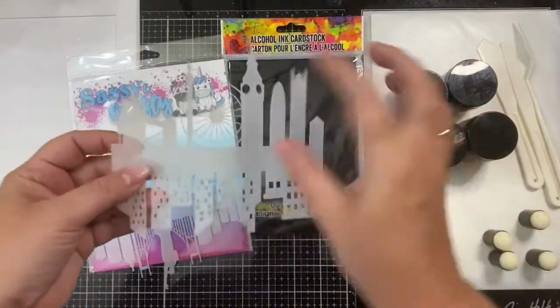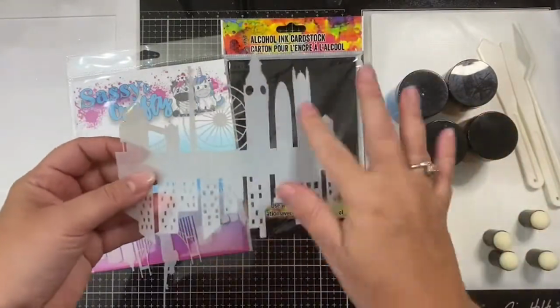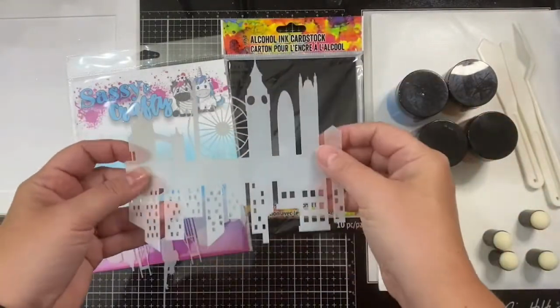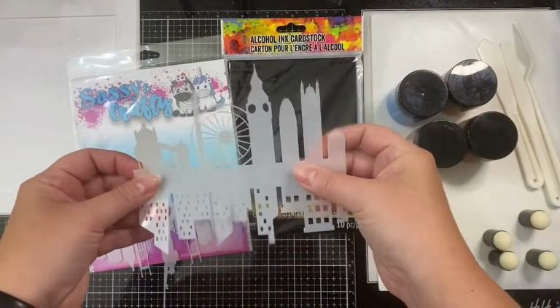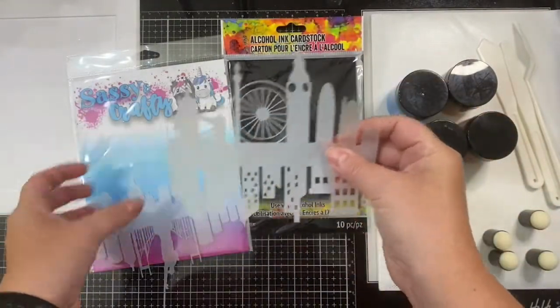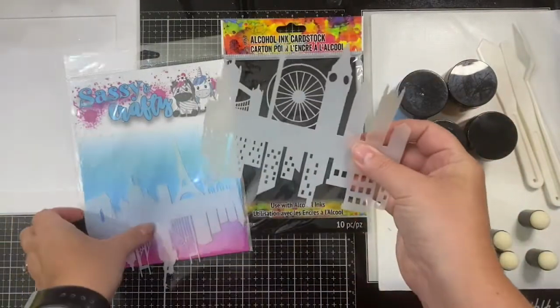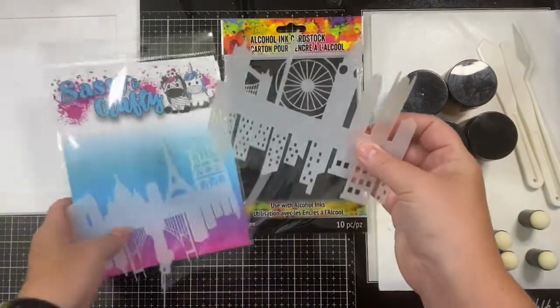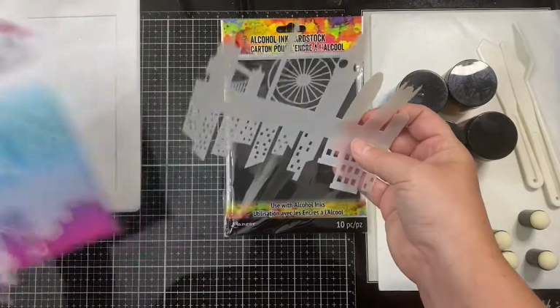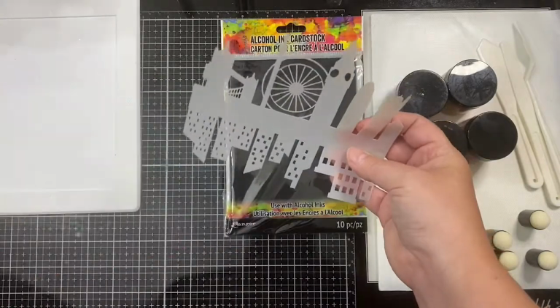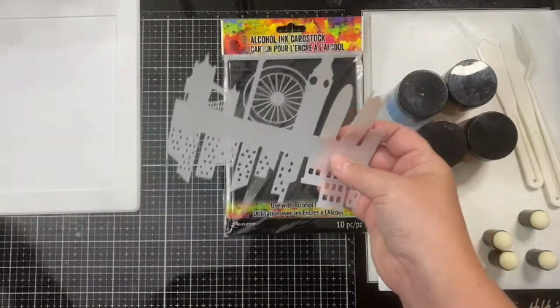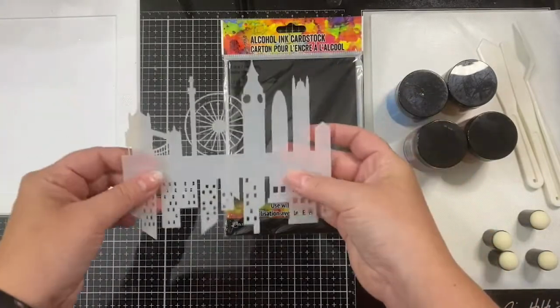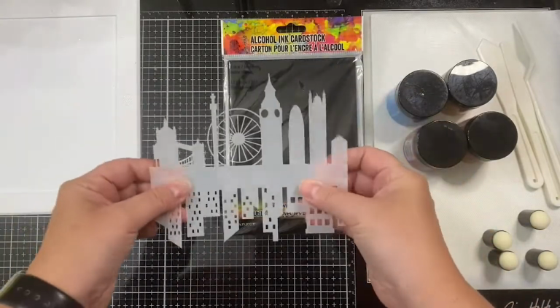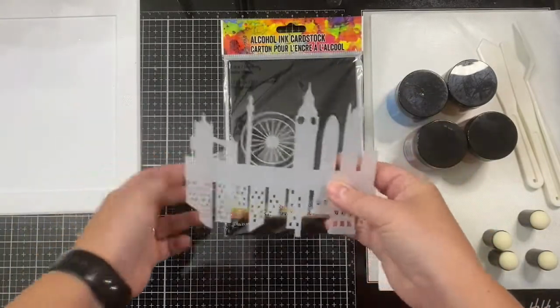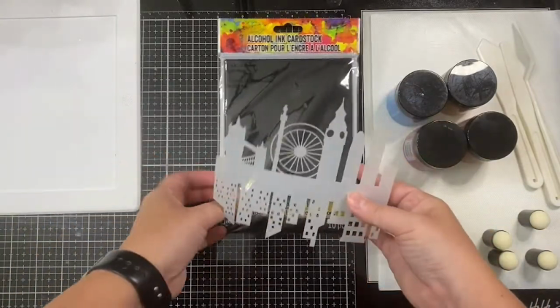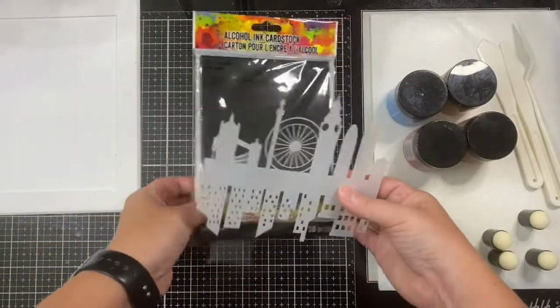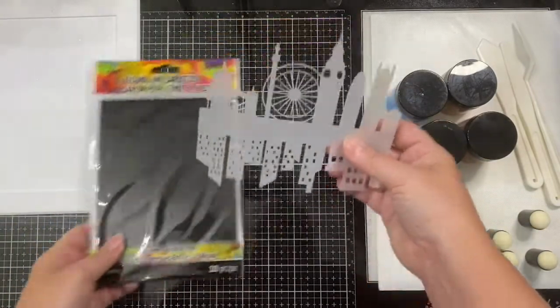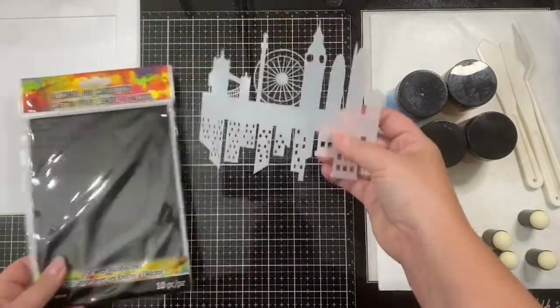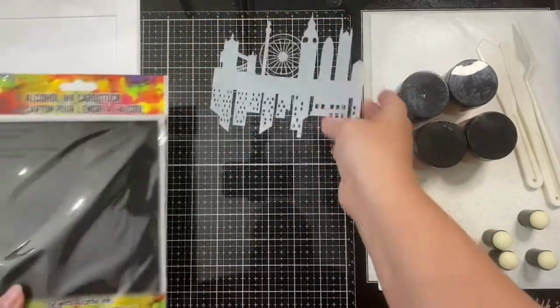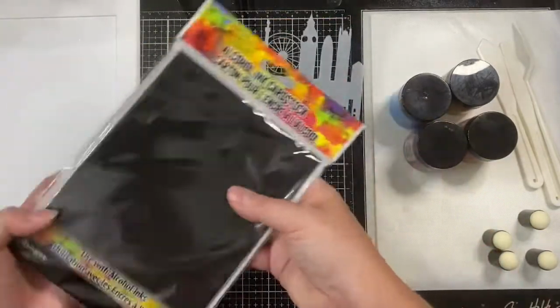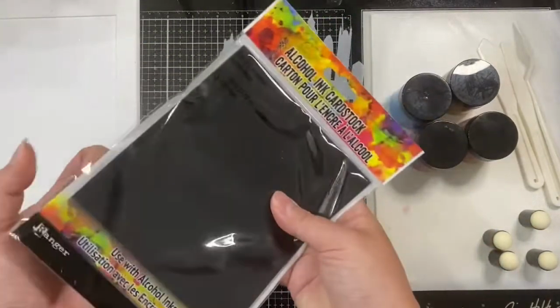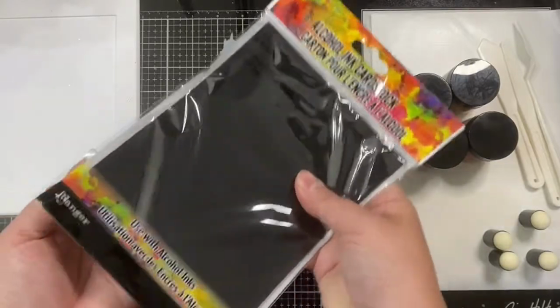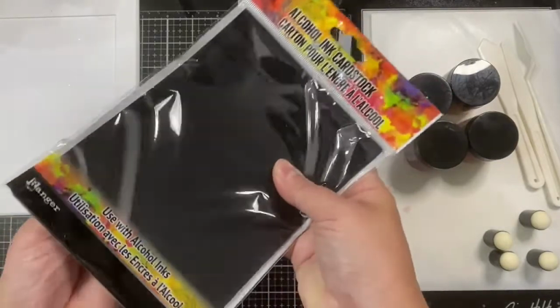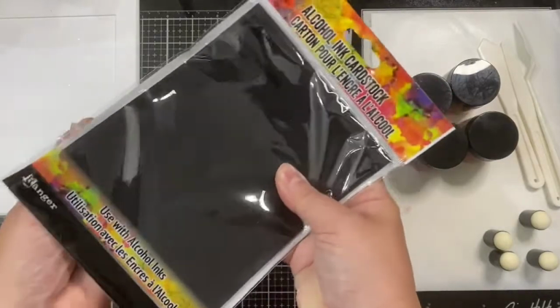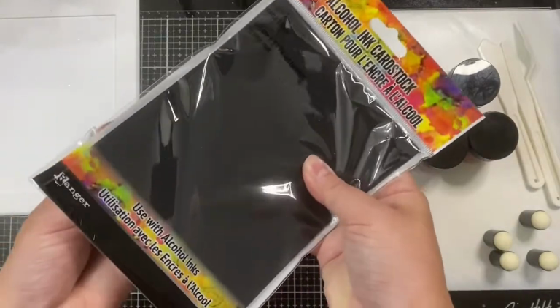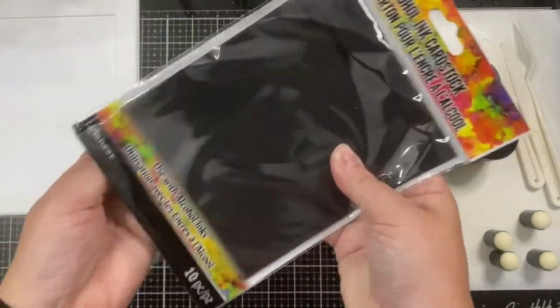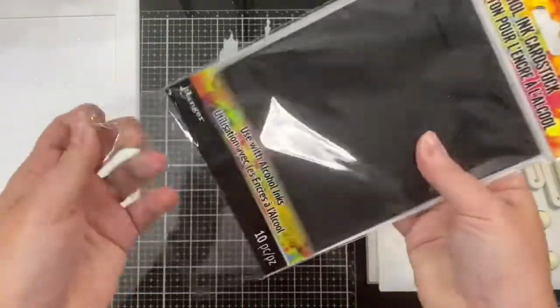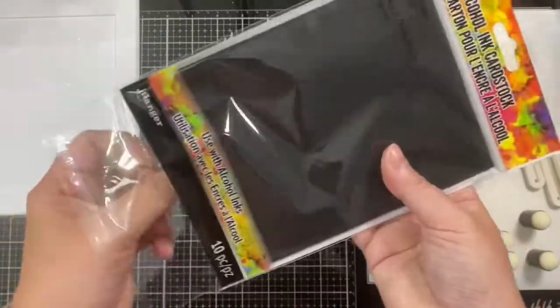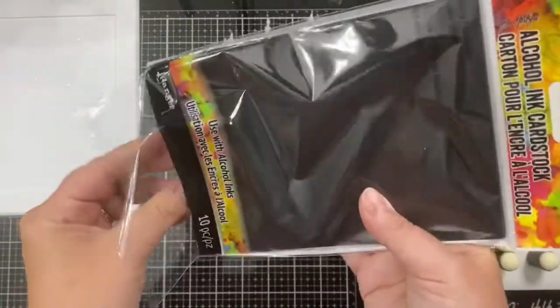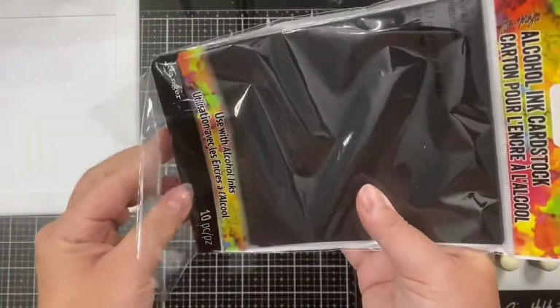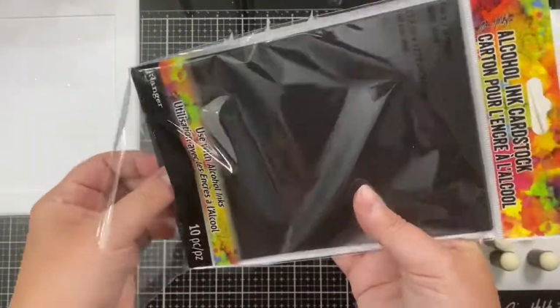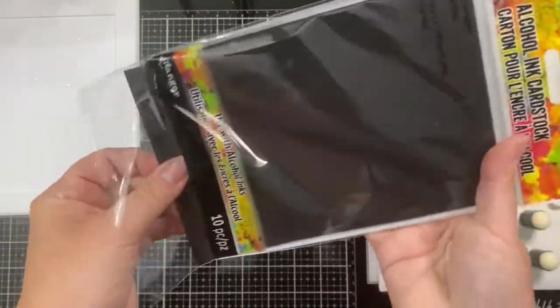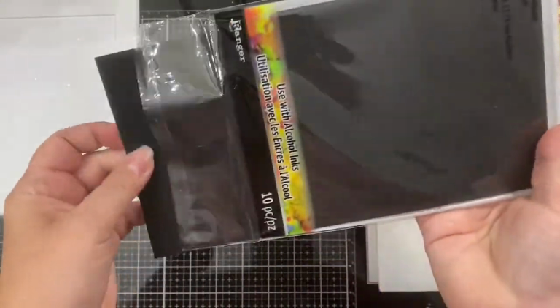This stencil set features four different city scenes including New York and Paris, a row of buildings, and this one here that I'll be using that has the ferris wheel on it.